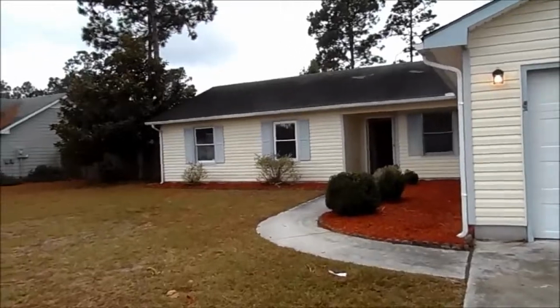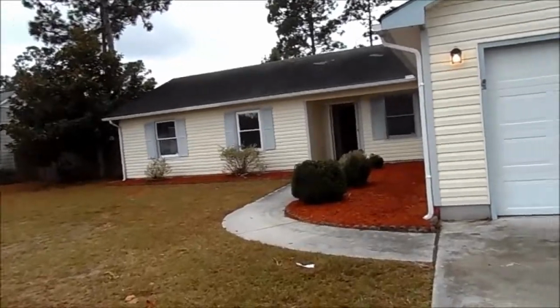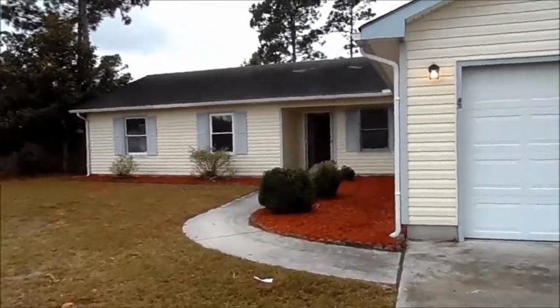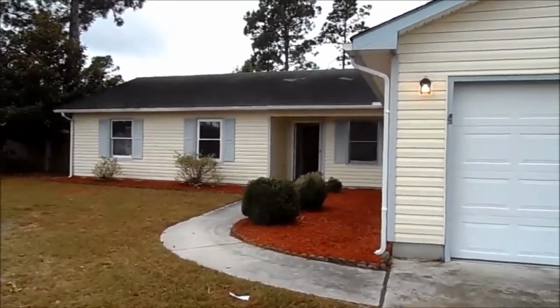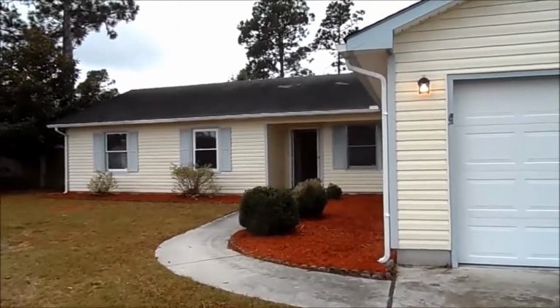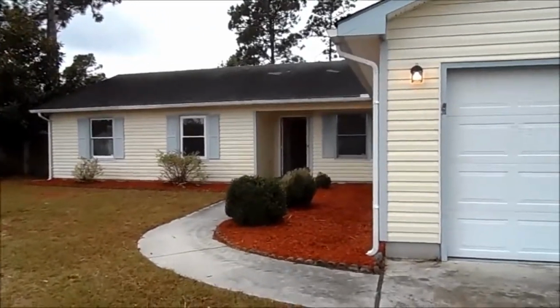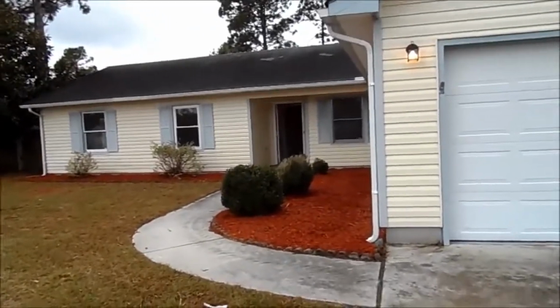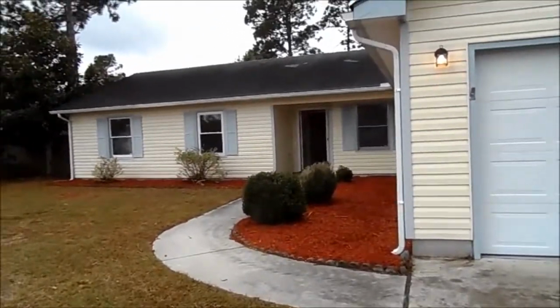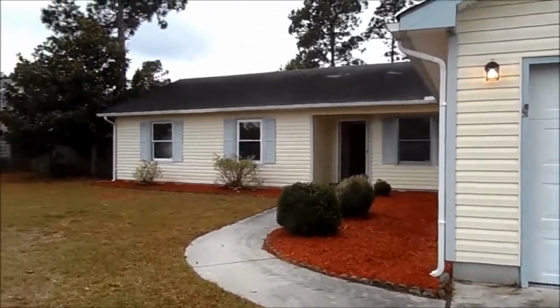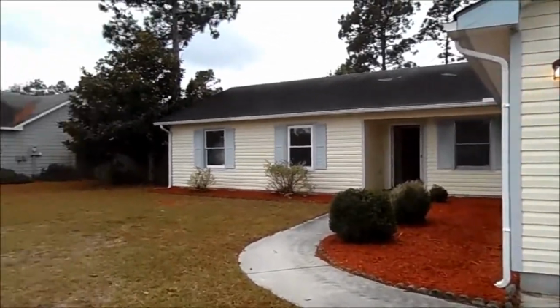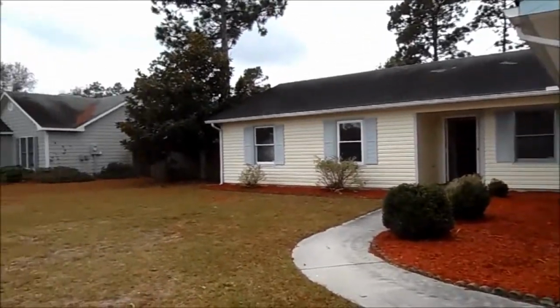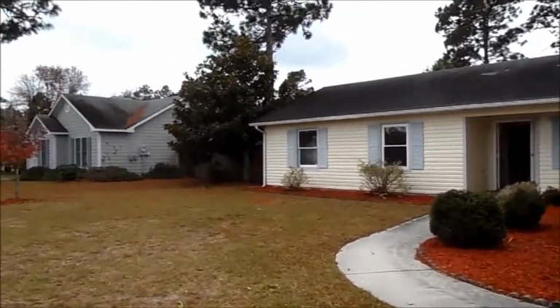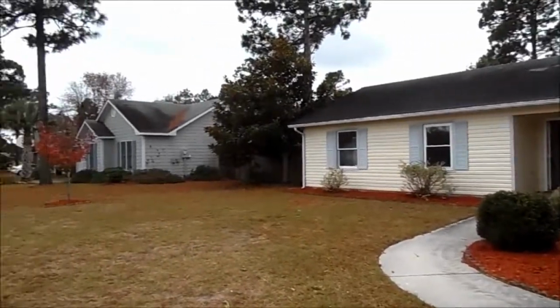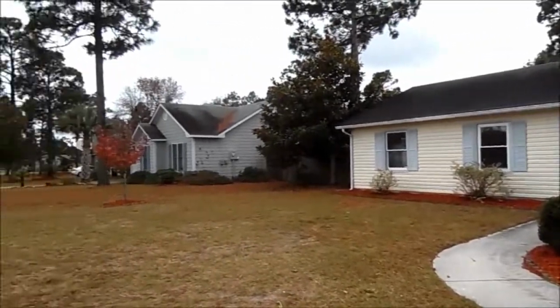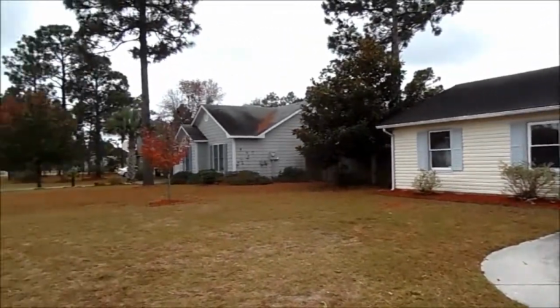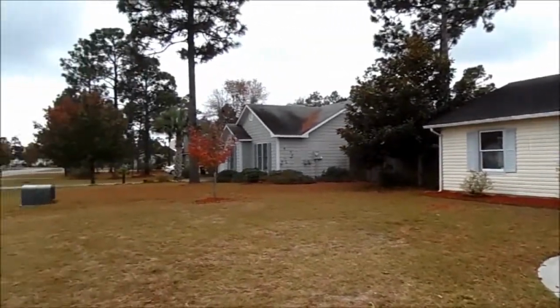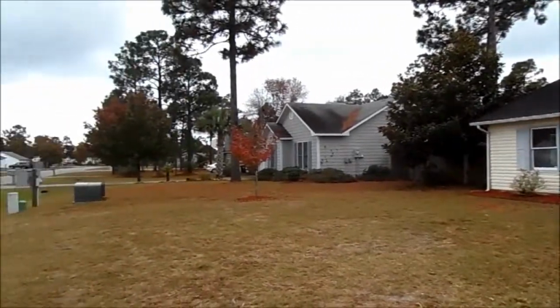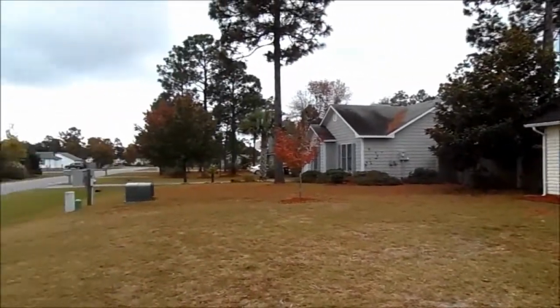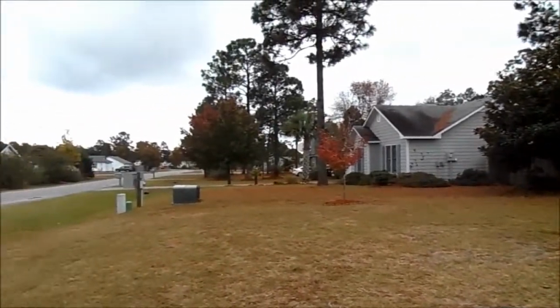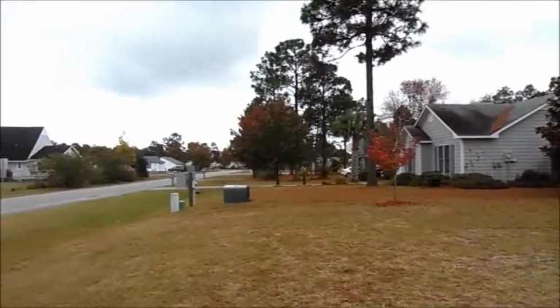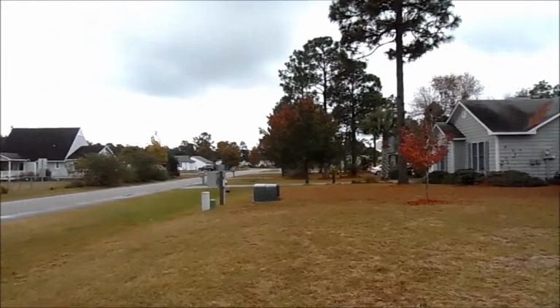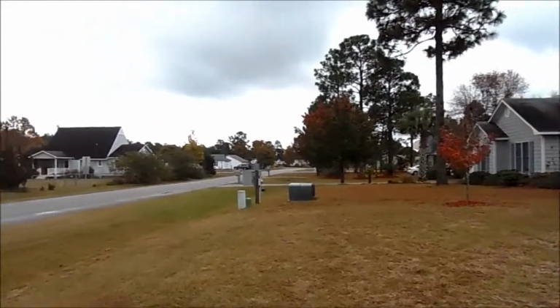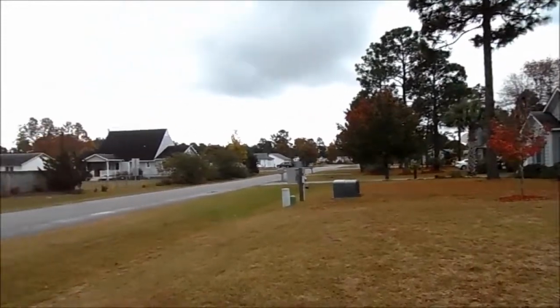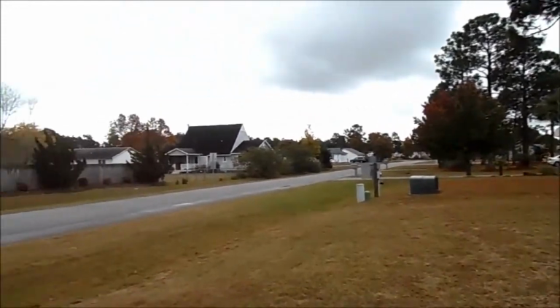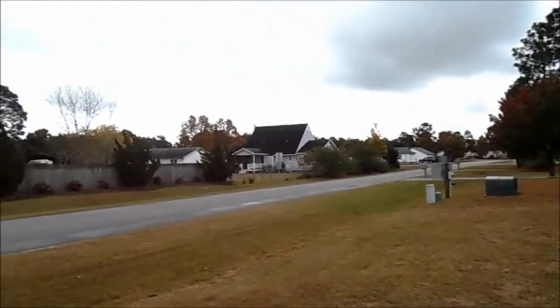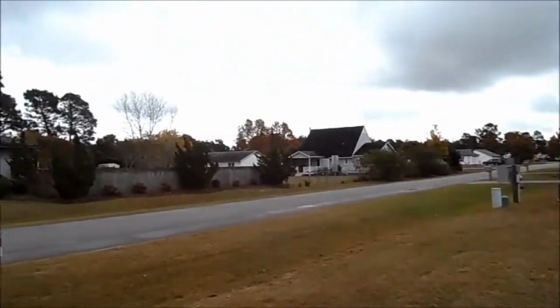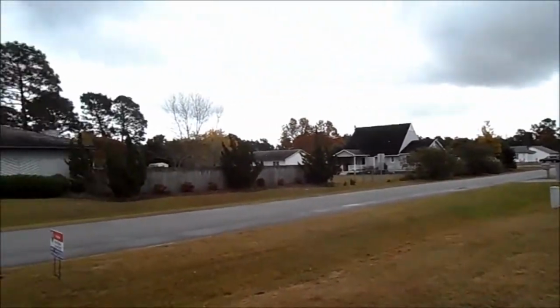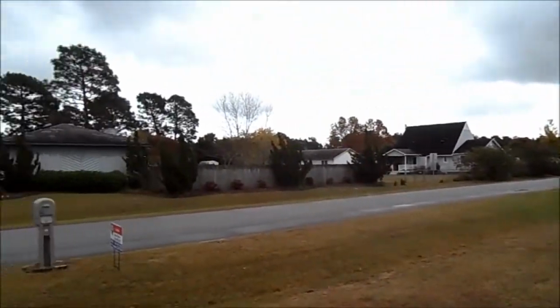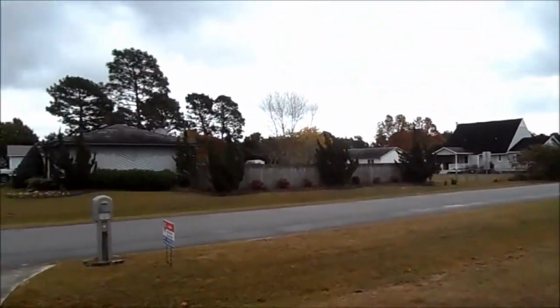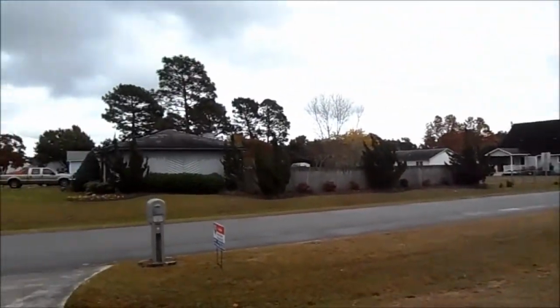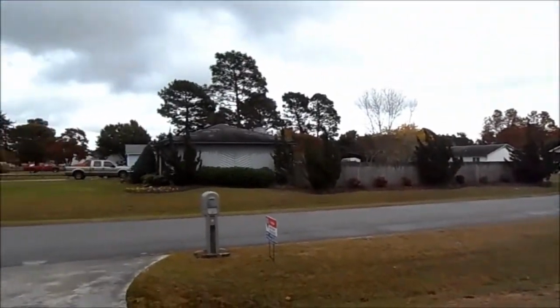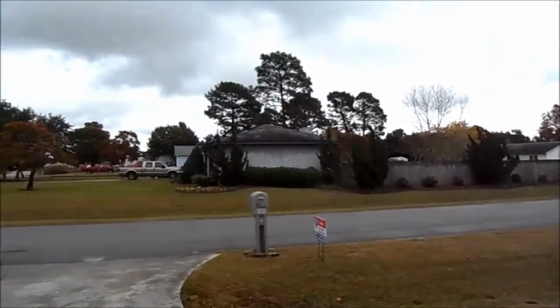You can see the front of the property has been freshly landscaped, and it's in a nice neighborhood.